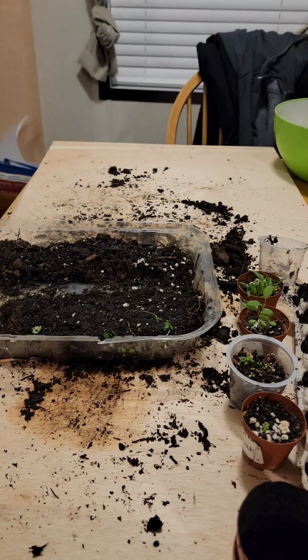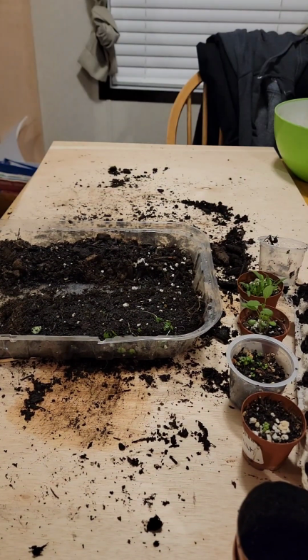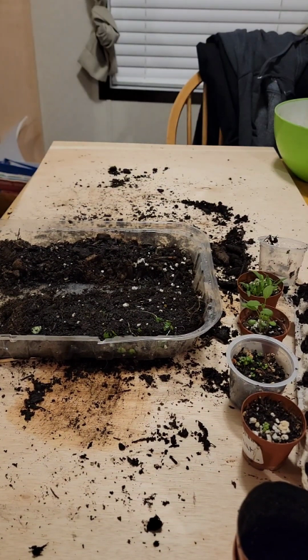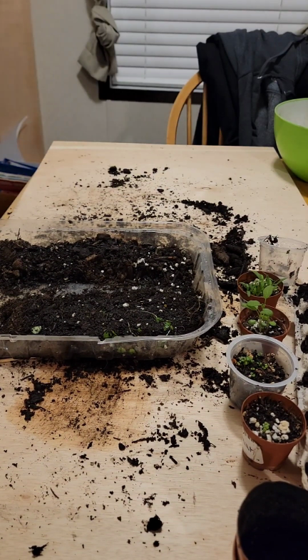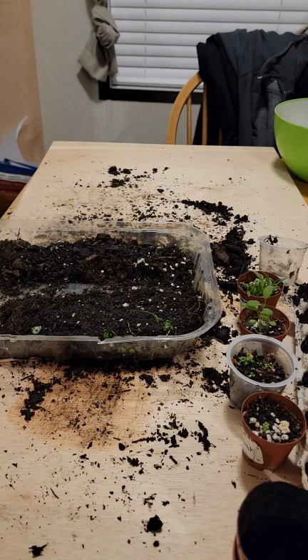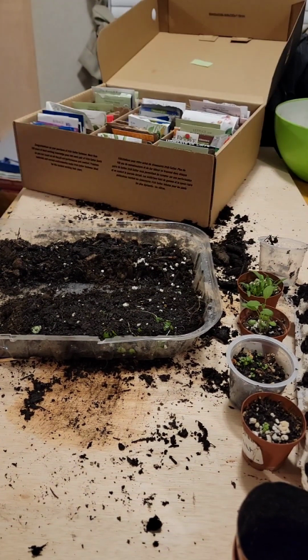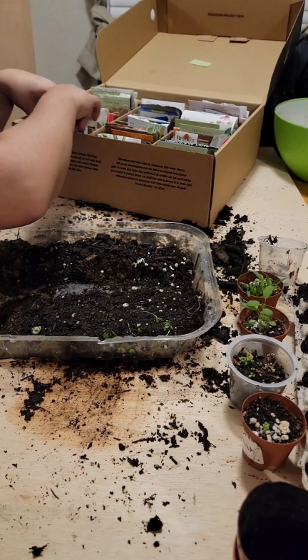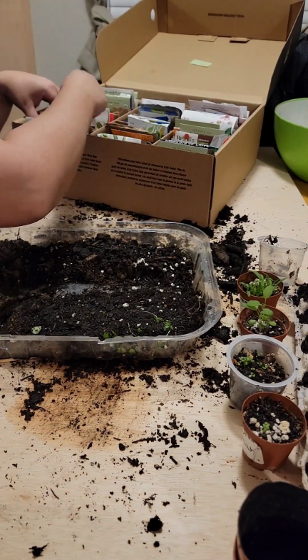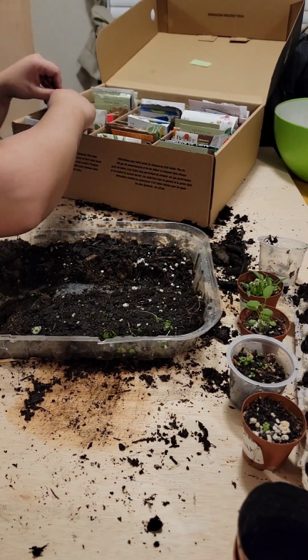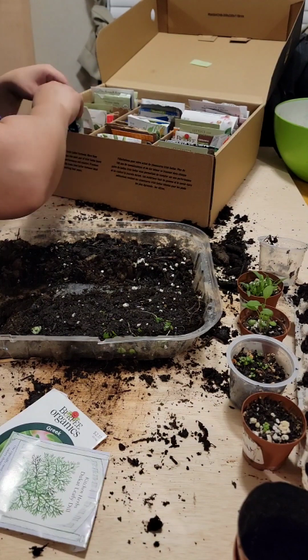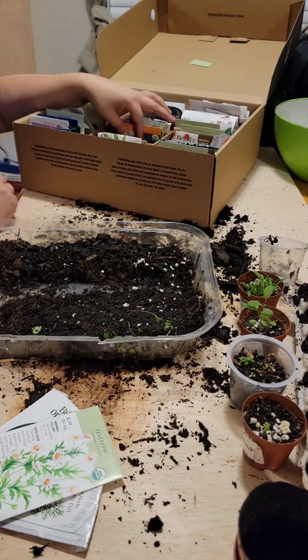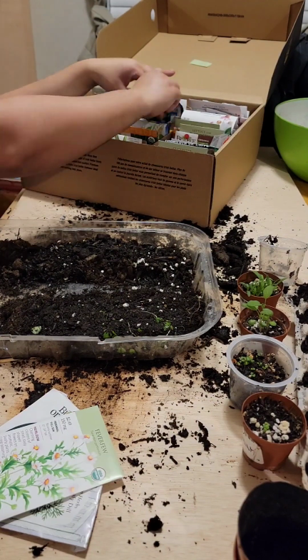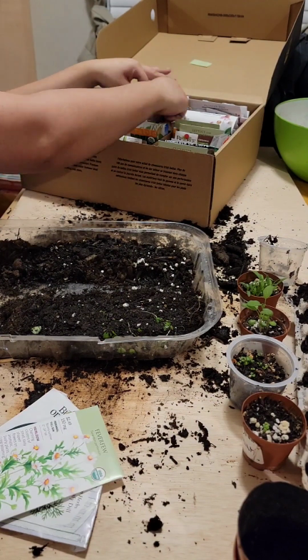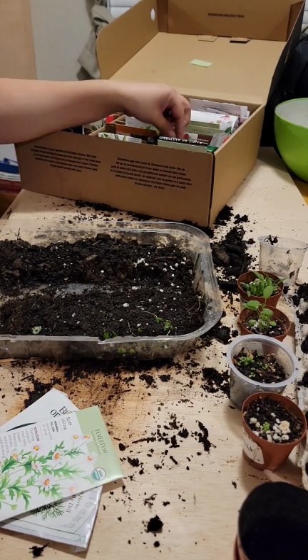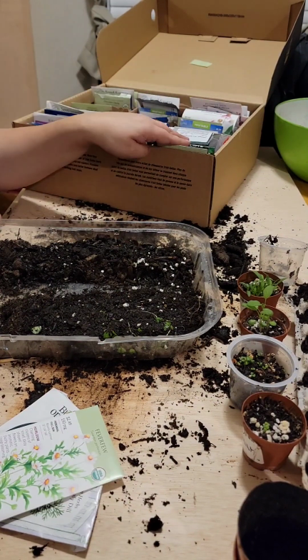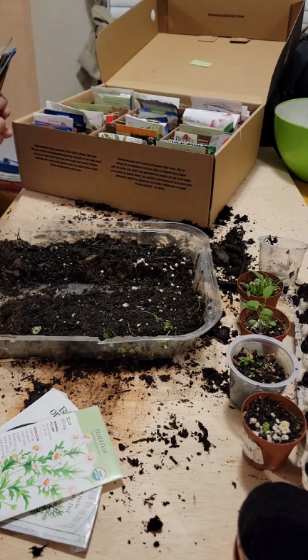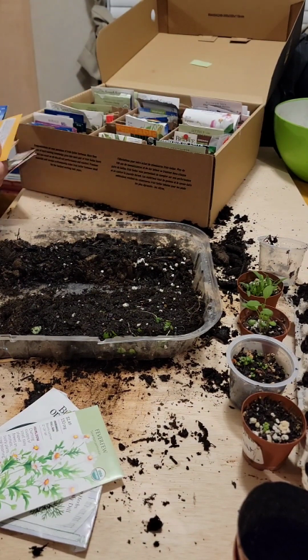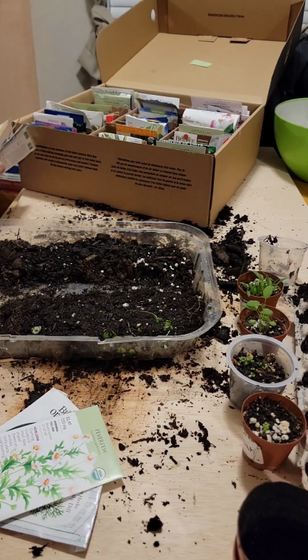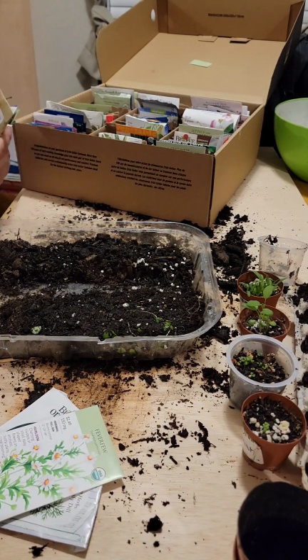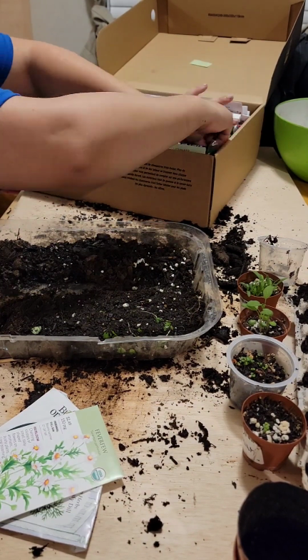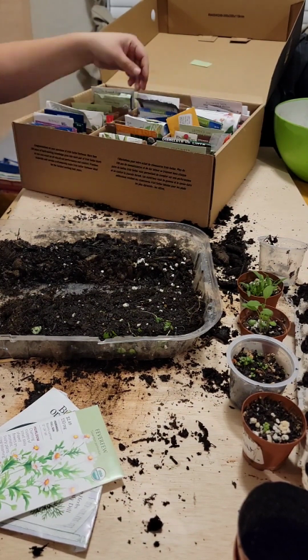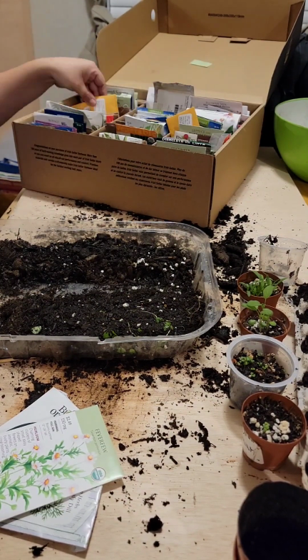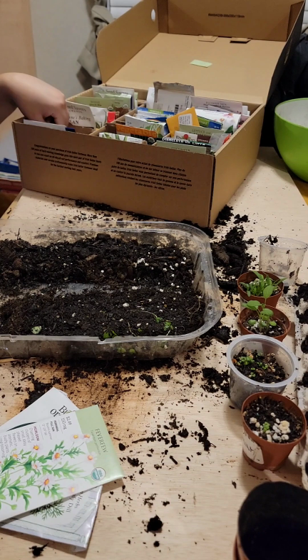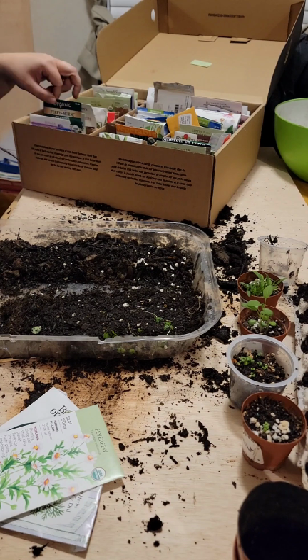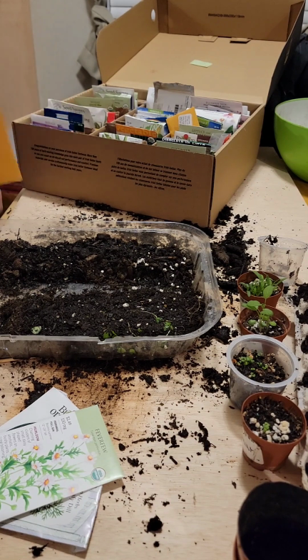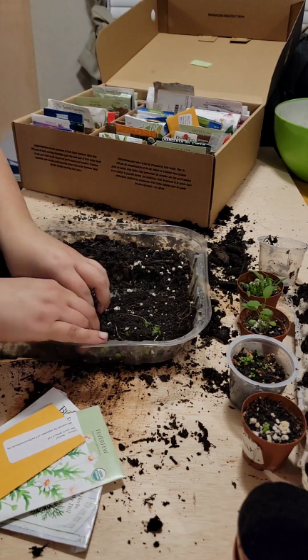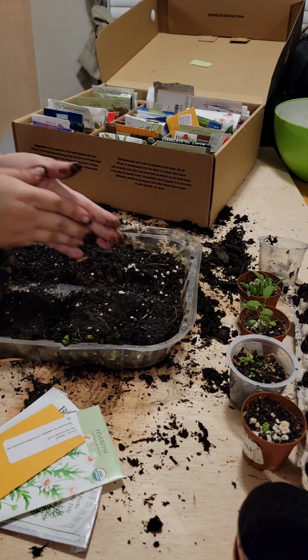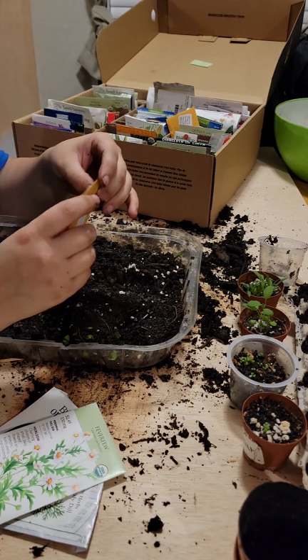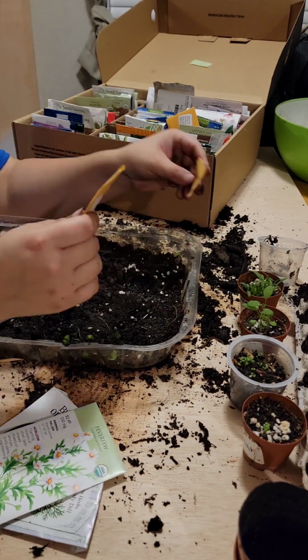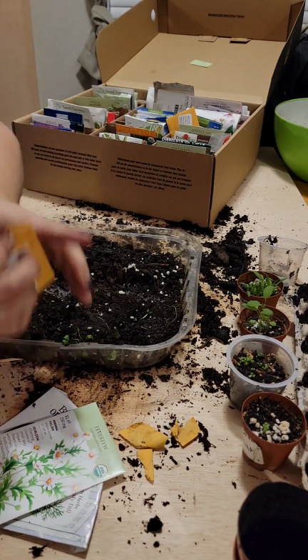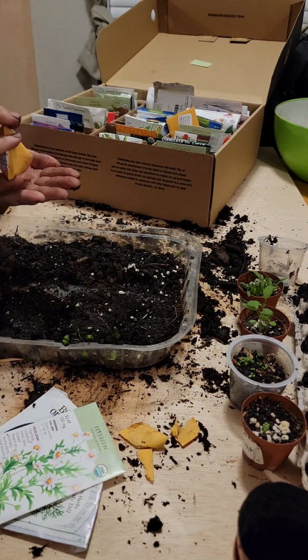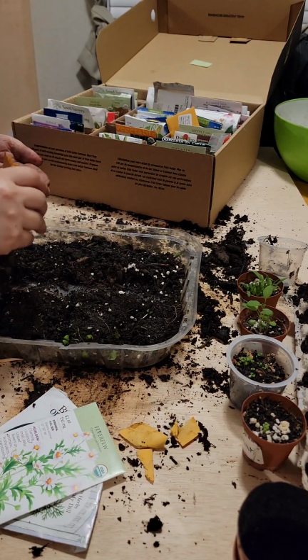Here I have some herbs growing in those little pots that weren't quite big enough to transplant yet. Here I decided to plant a few things — some of them I've grown before, some of them I've never grown and had success with.